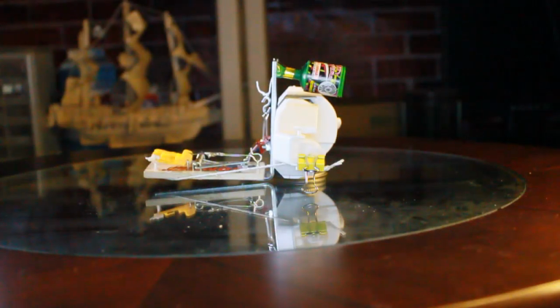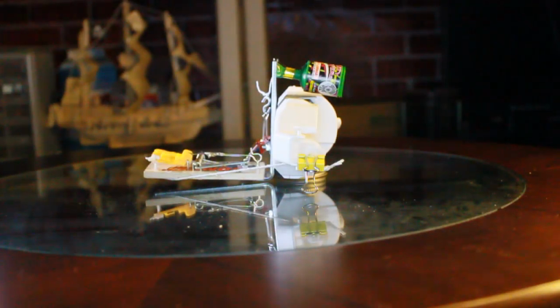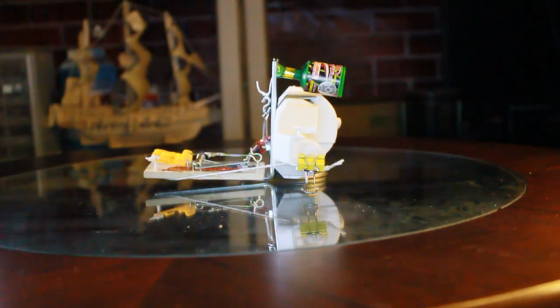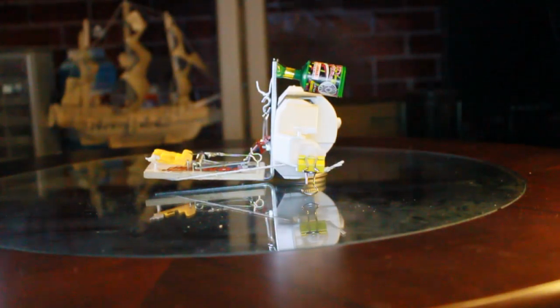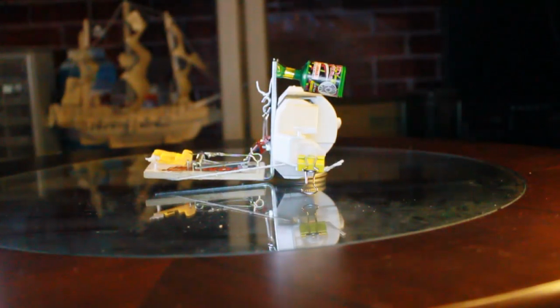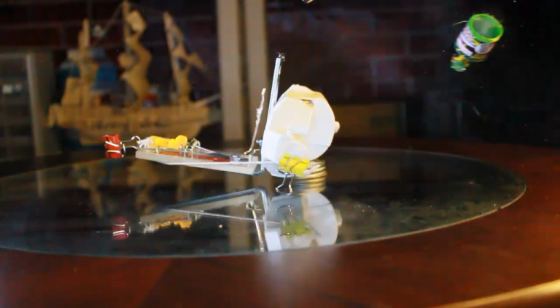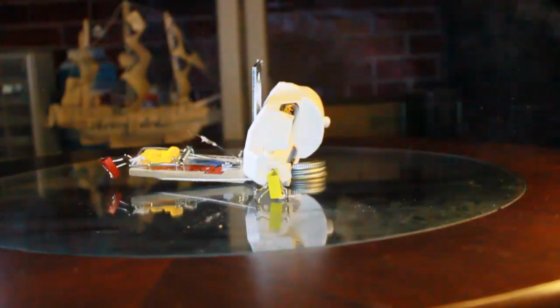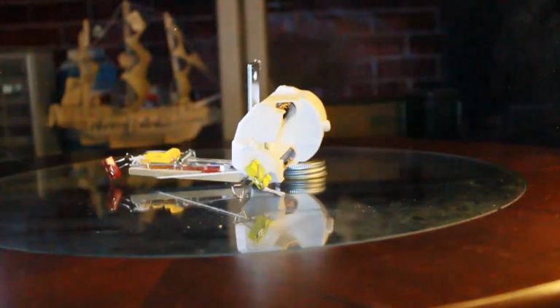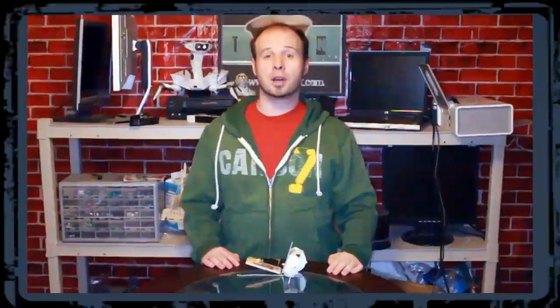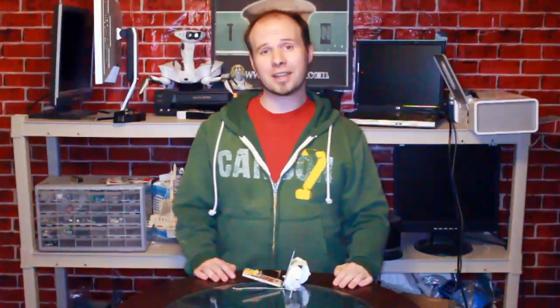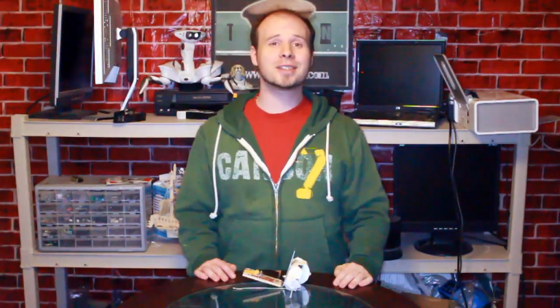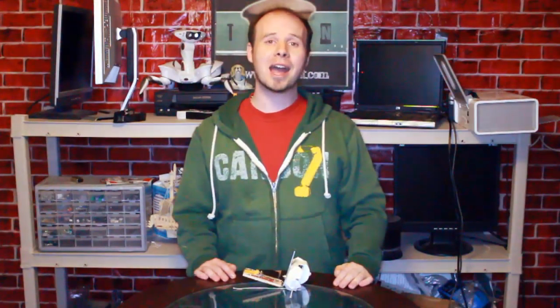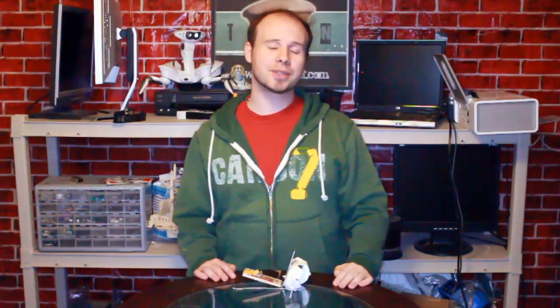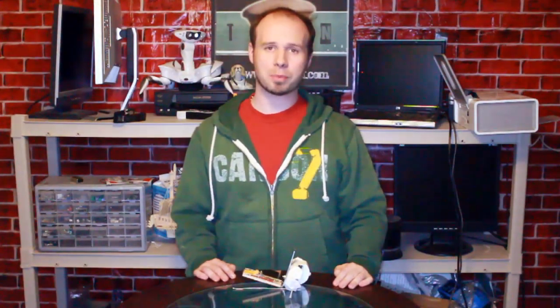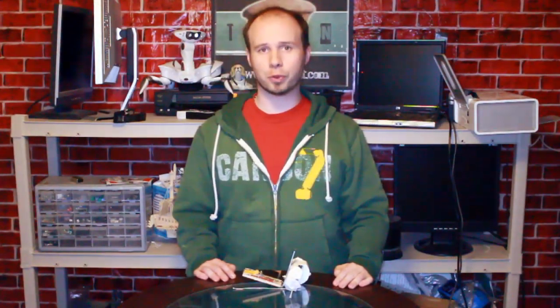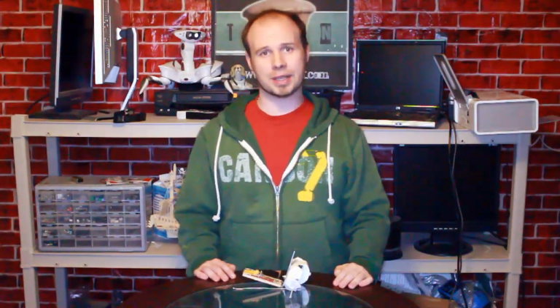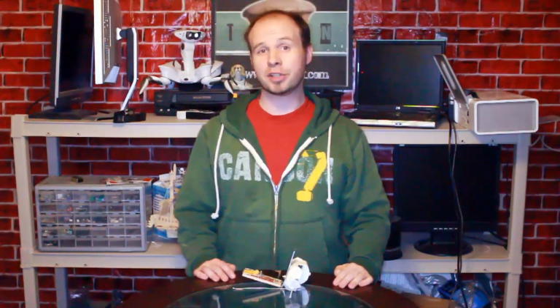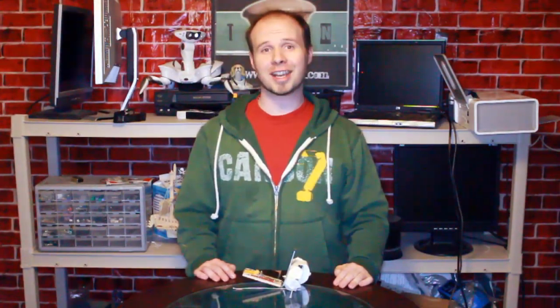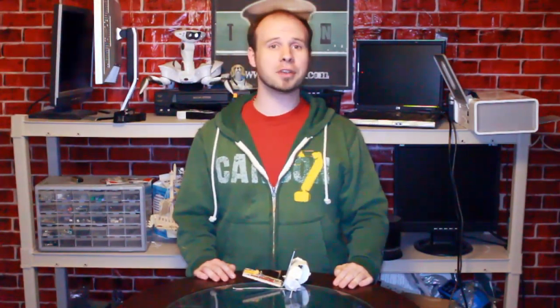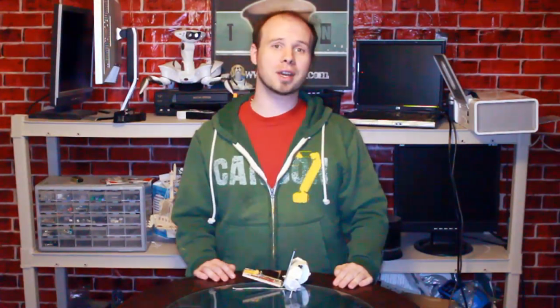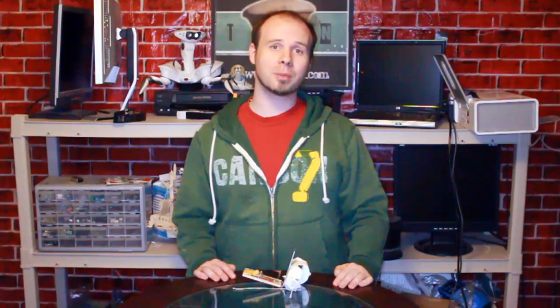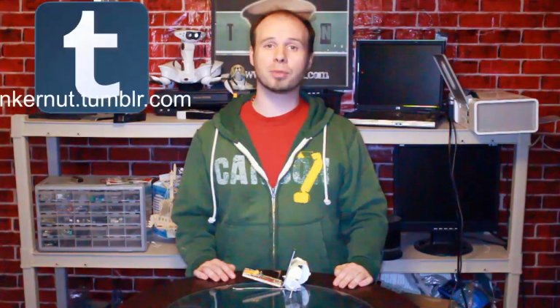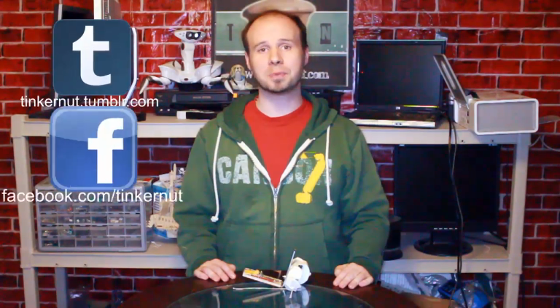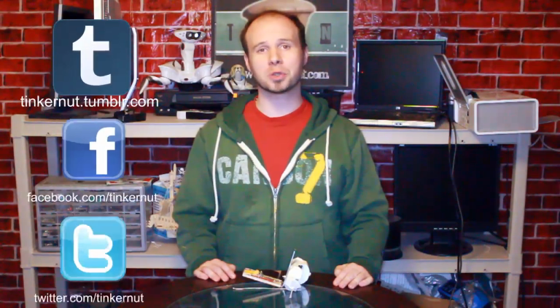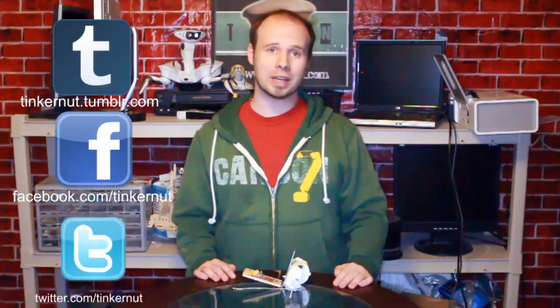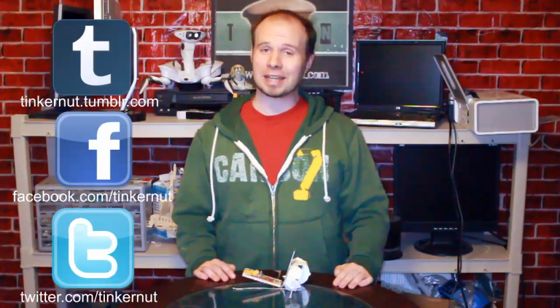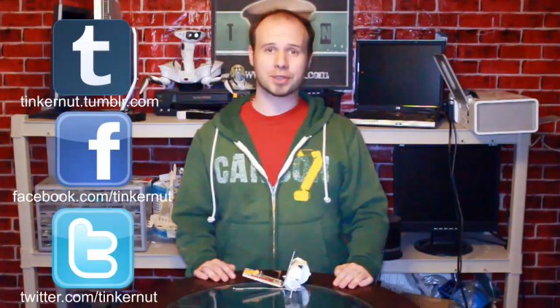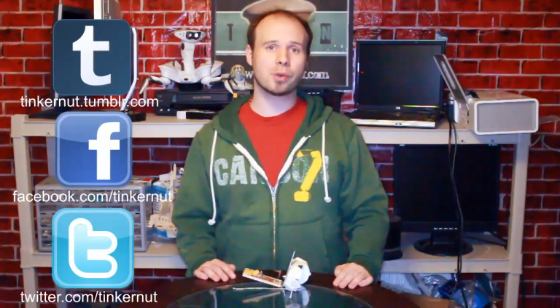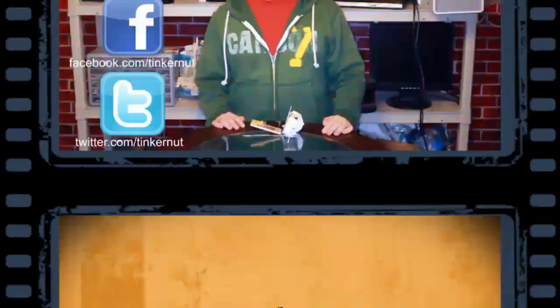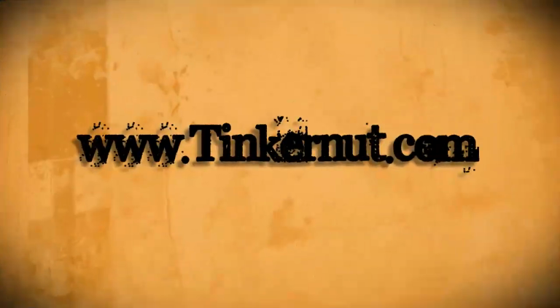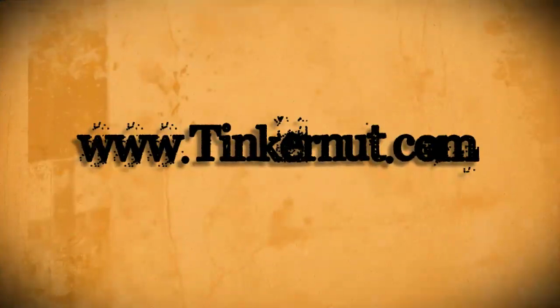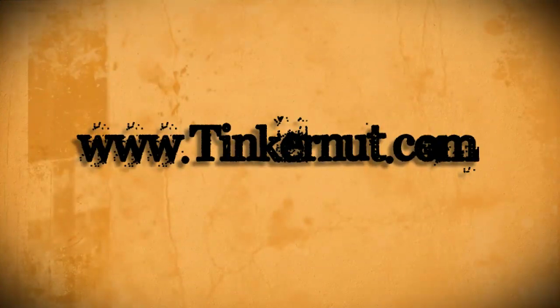I hope that you guys have a happy and safe April Fool's Day. Be sure to check out Tinkernut.com on Tumblr, Facebook, and Twitter. That's it for this tutorial — for more, go to Tinkernut.com.